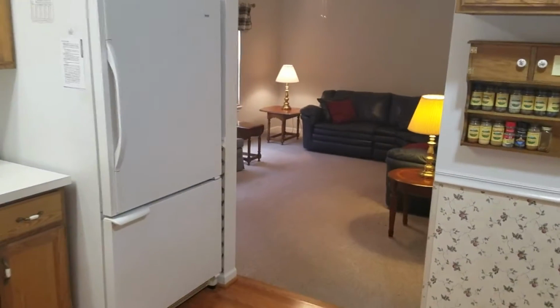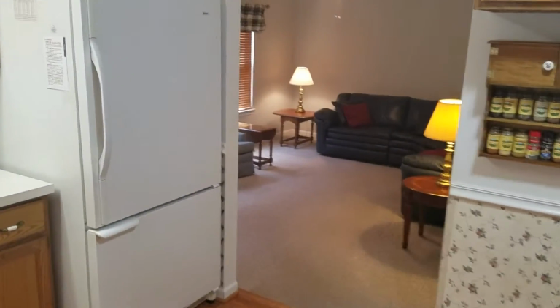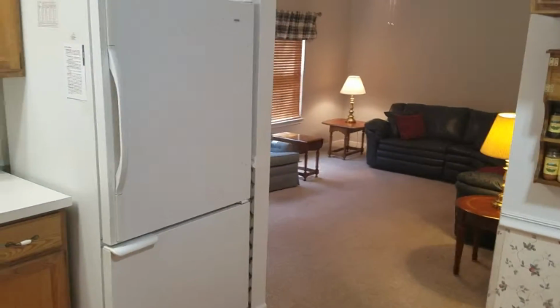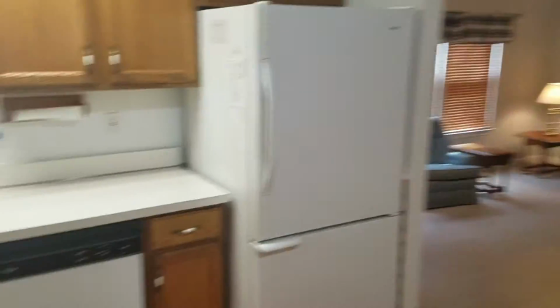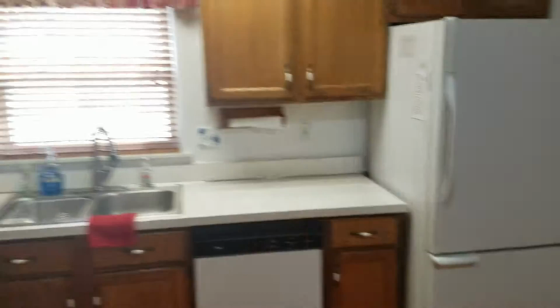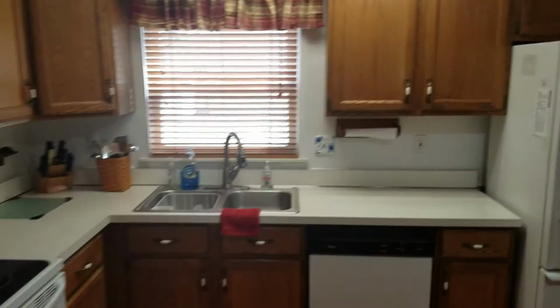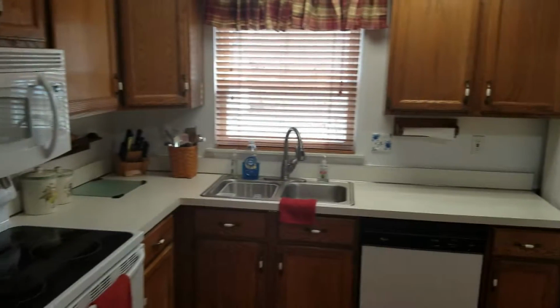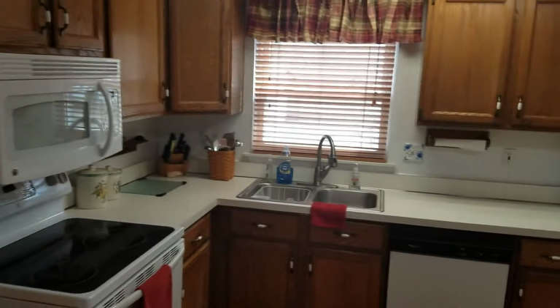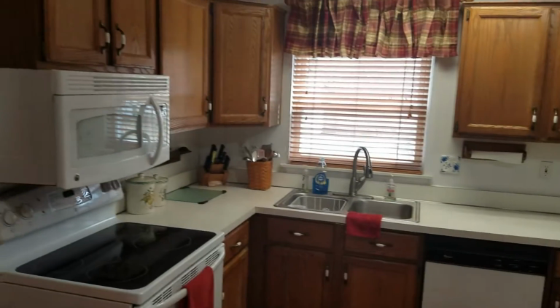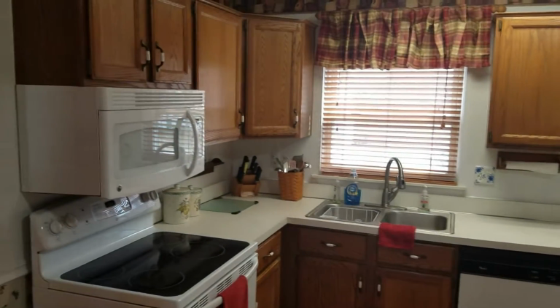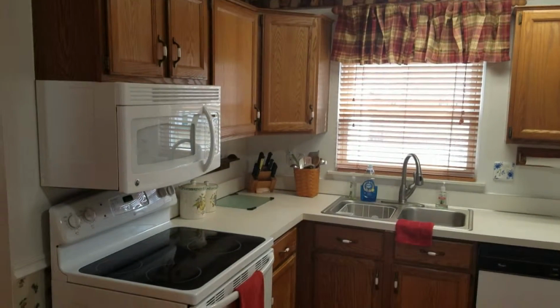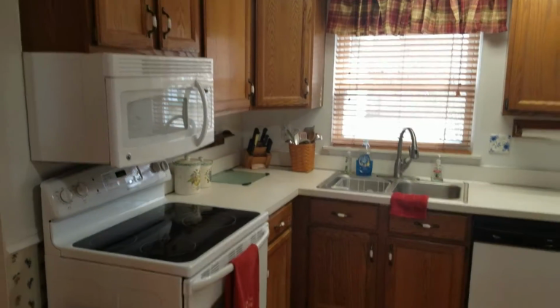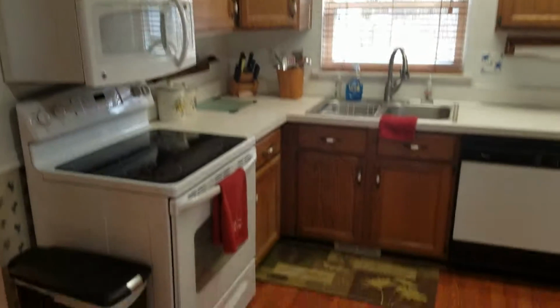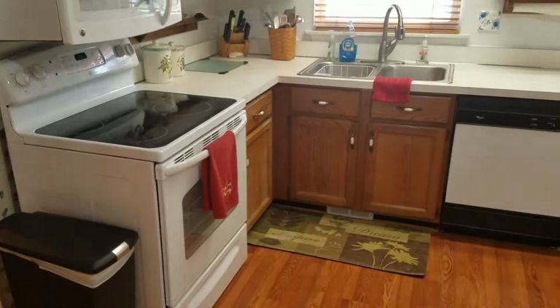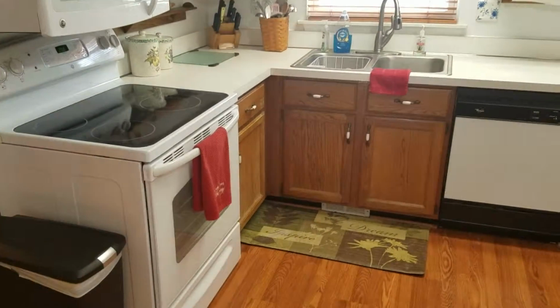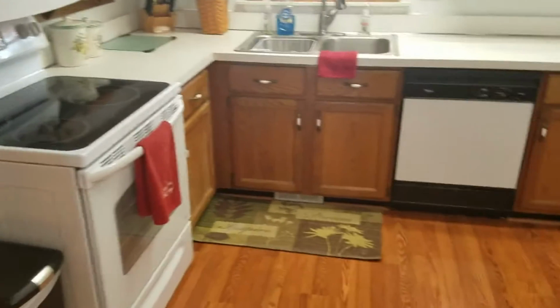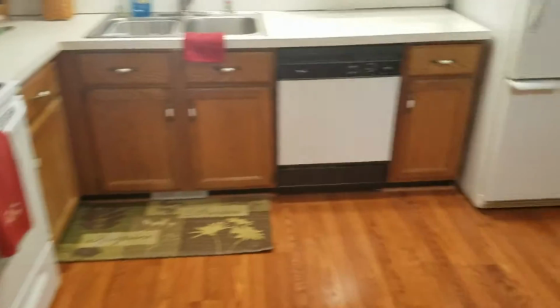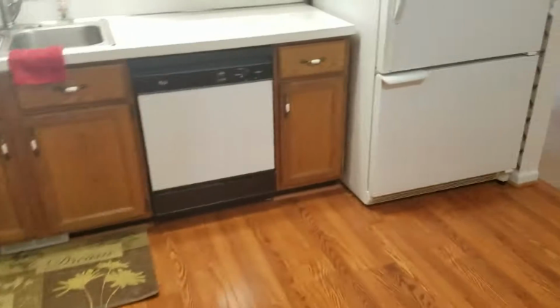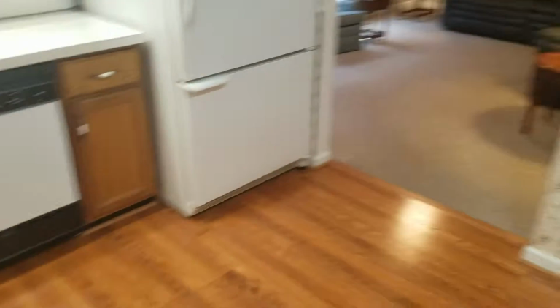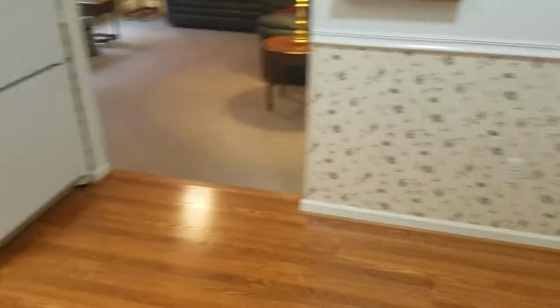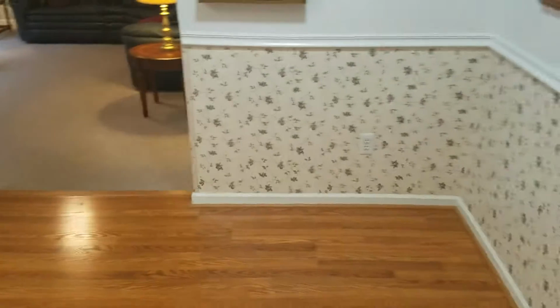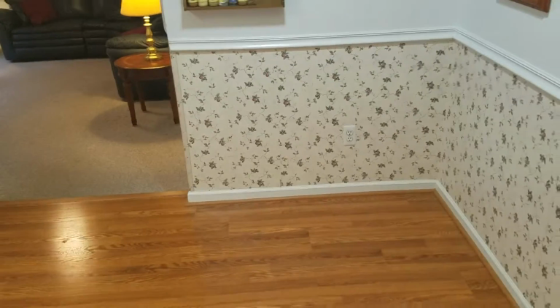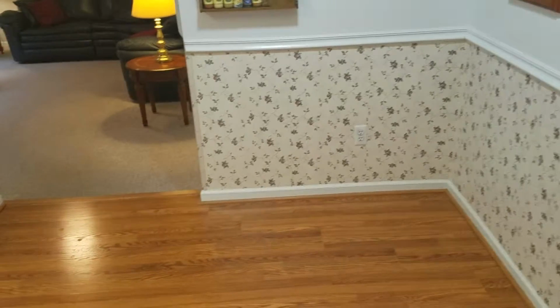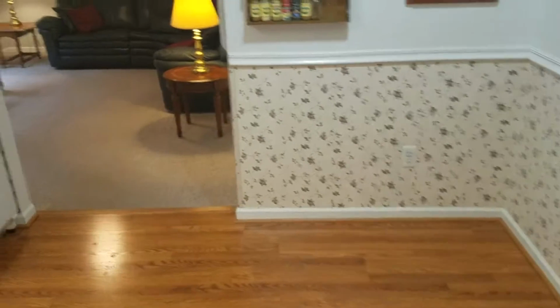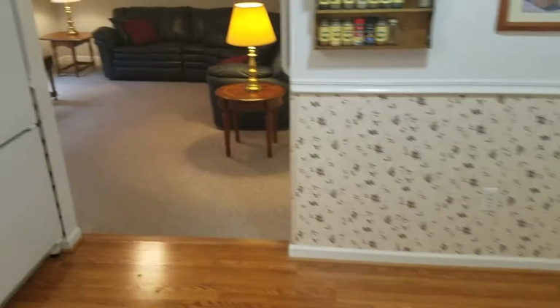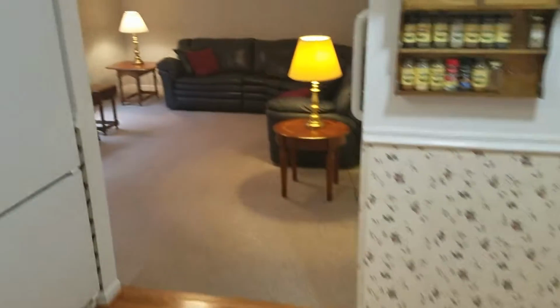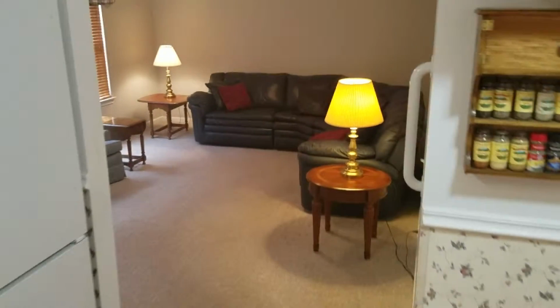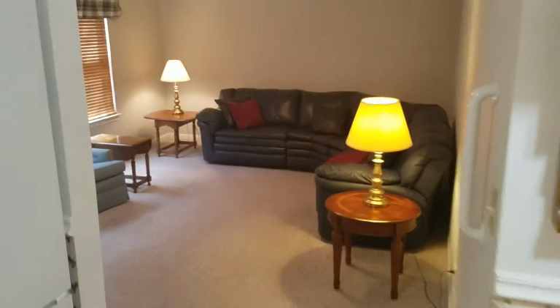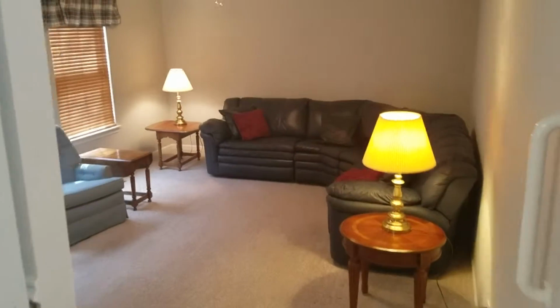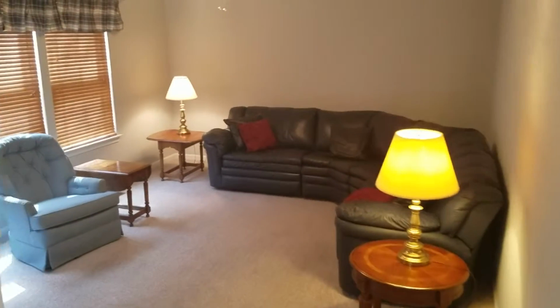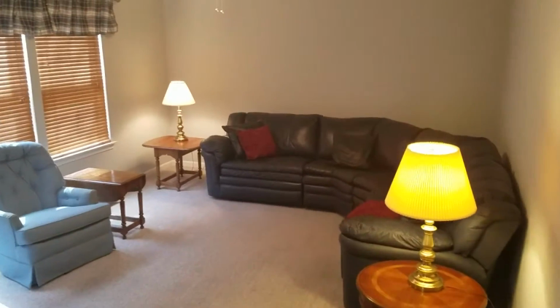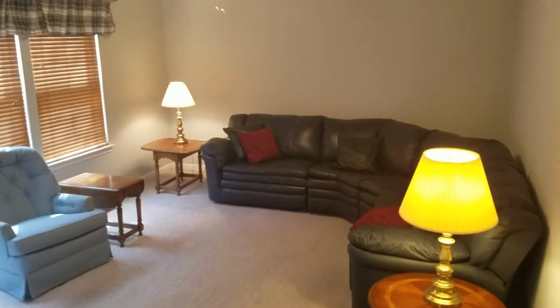Looking at the kitchen, we've got oak cabinetry, laminate counters and floors, a nice little eating space in the corner, and then the family room in back.